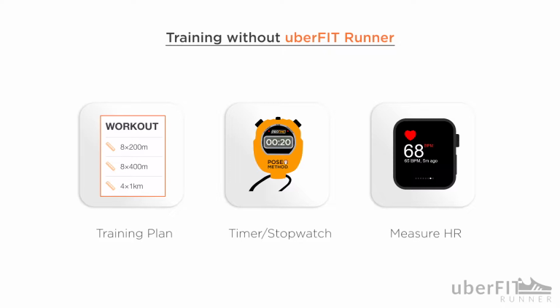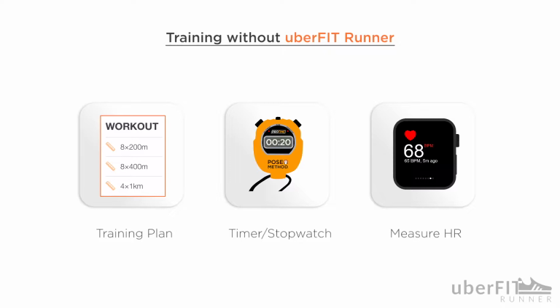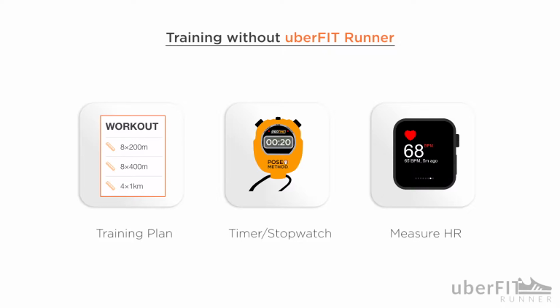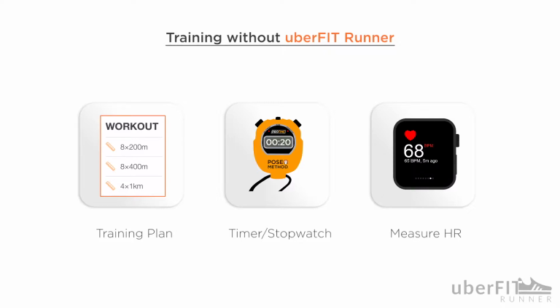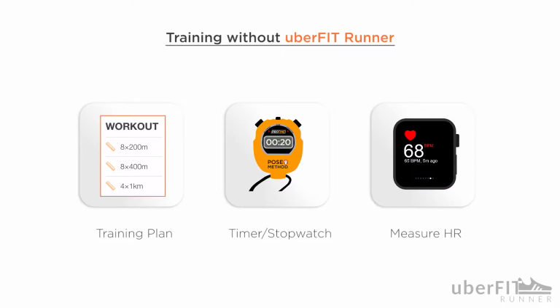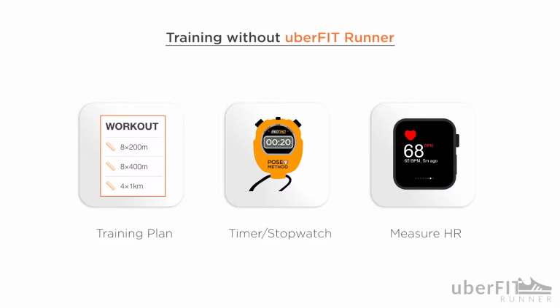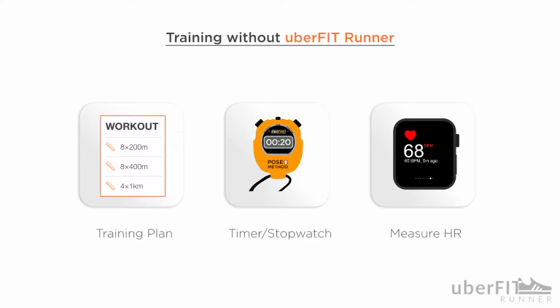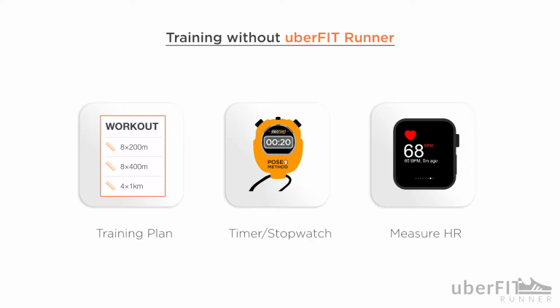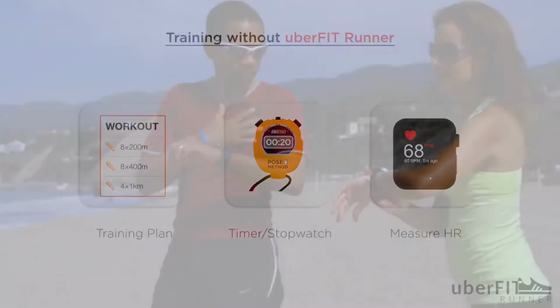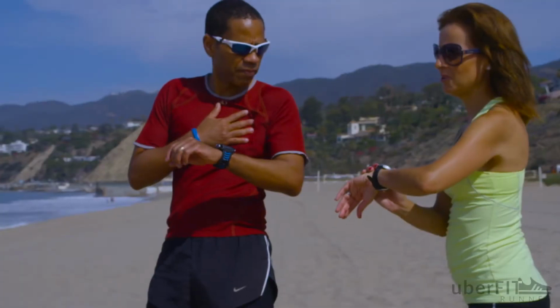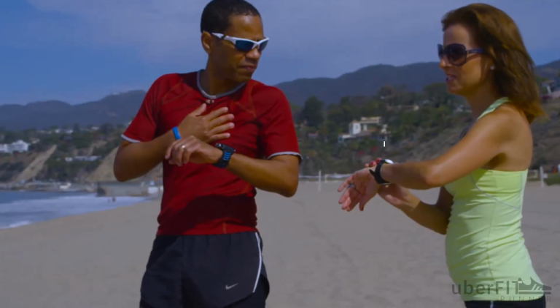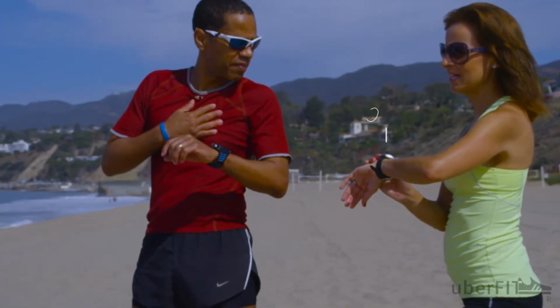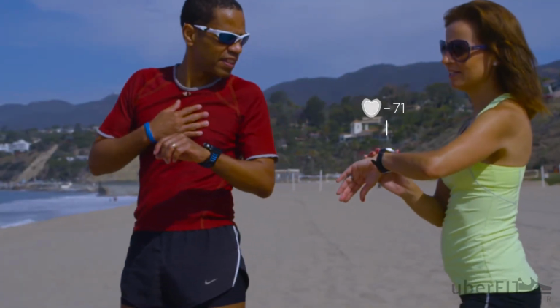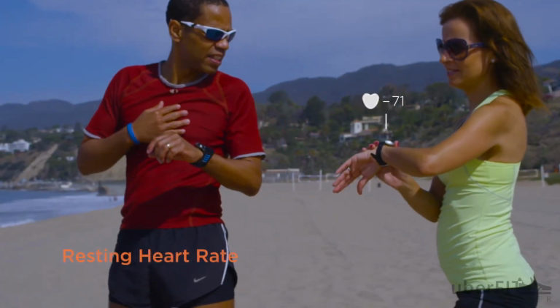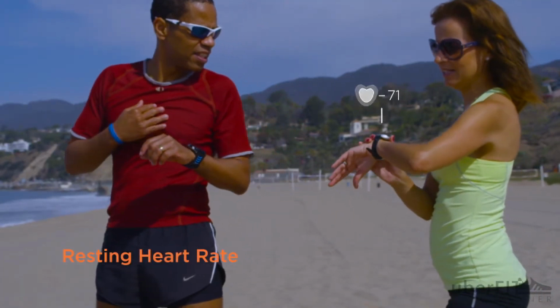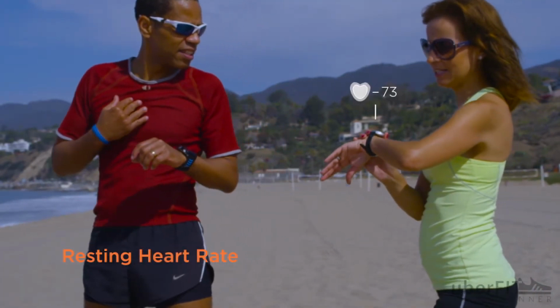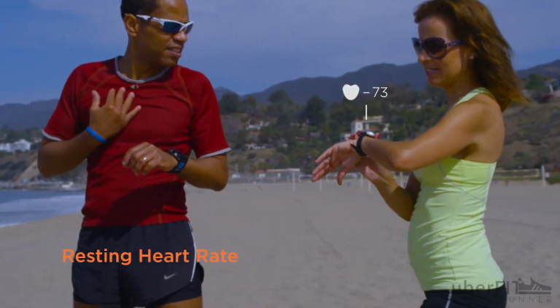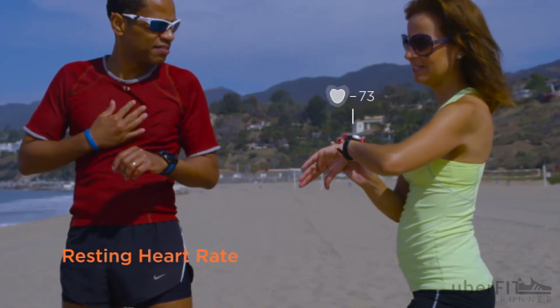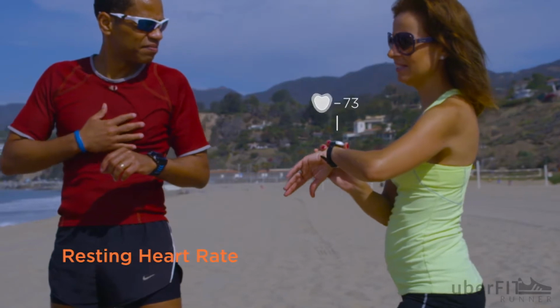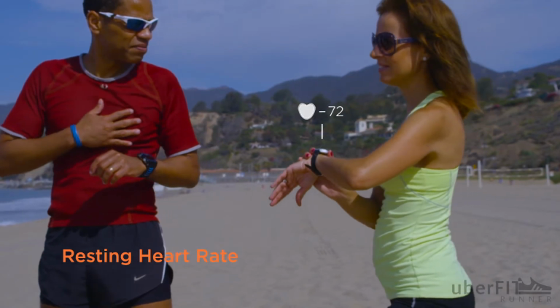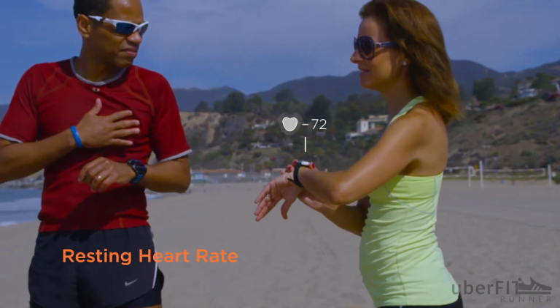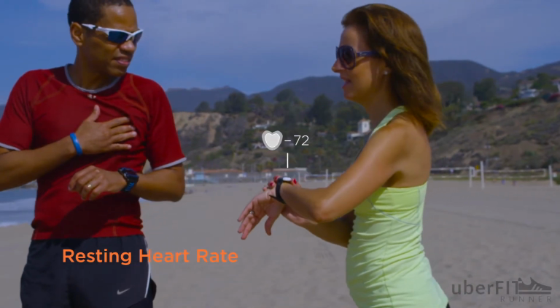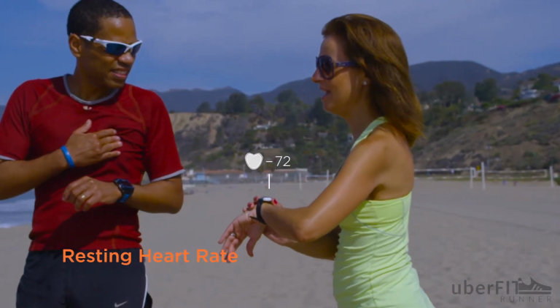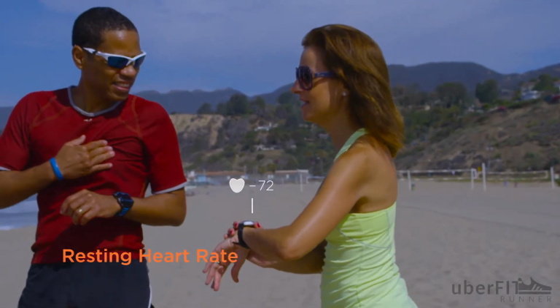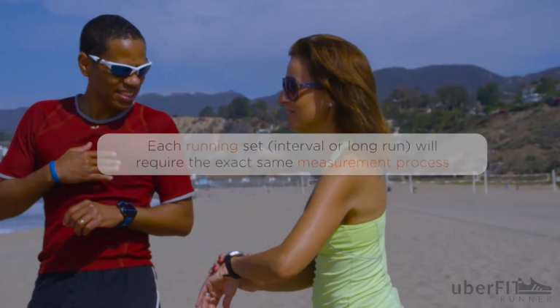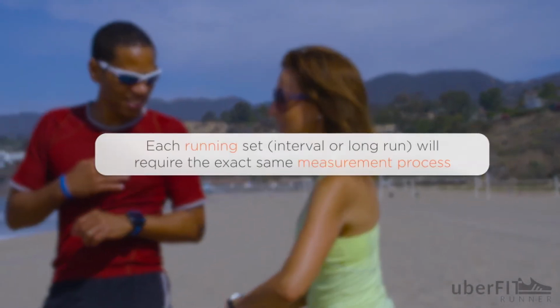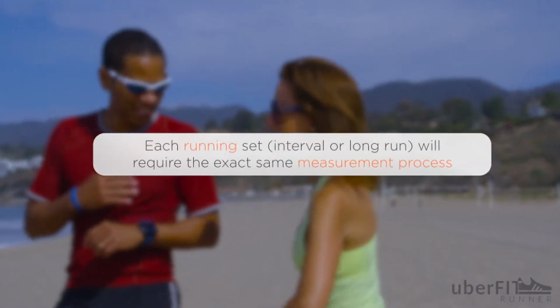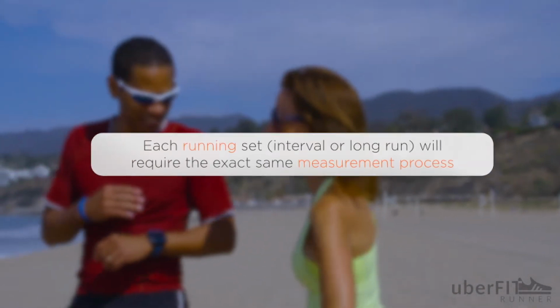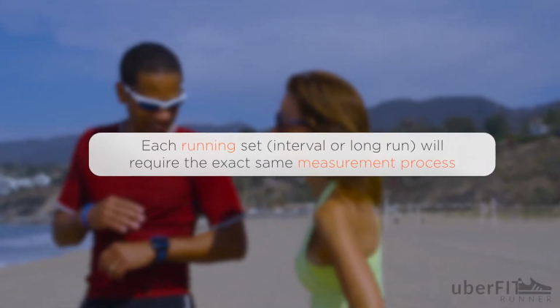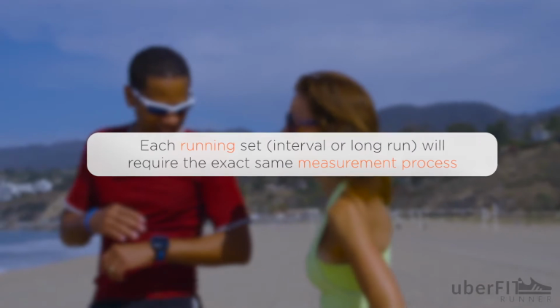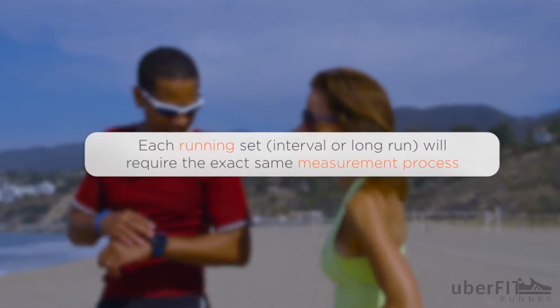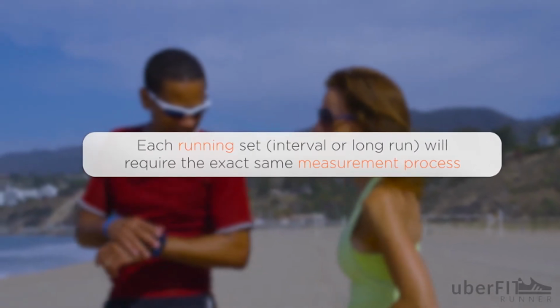Once you know your scheduled distances, you can begin your training session. Before you do anything, start by measuring your heart rate. This is called your resting heart rate. Moving forward, each leg of the training will require the exact same process.